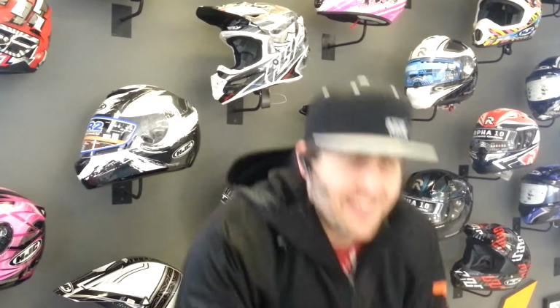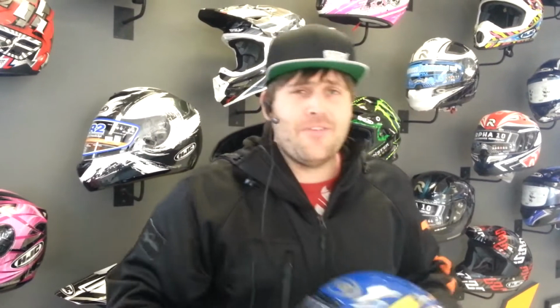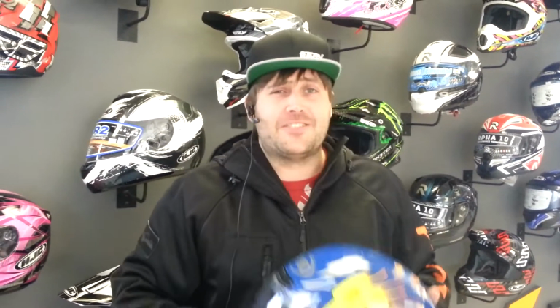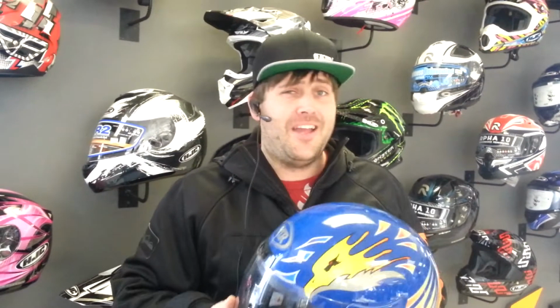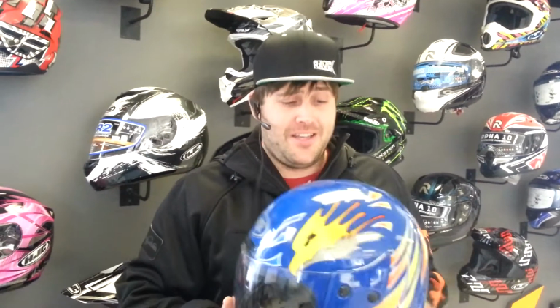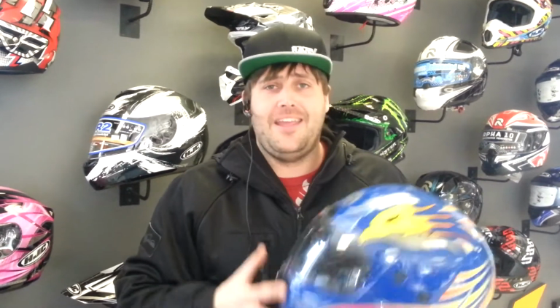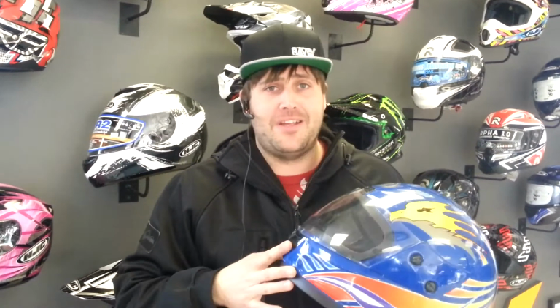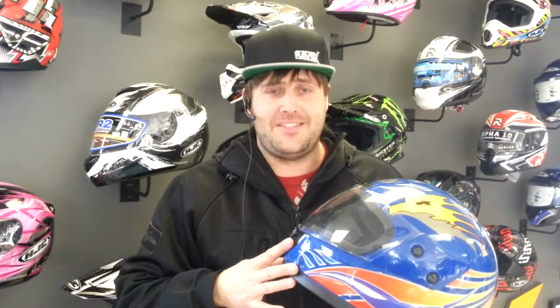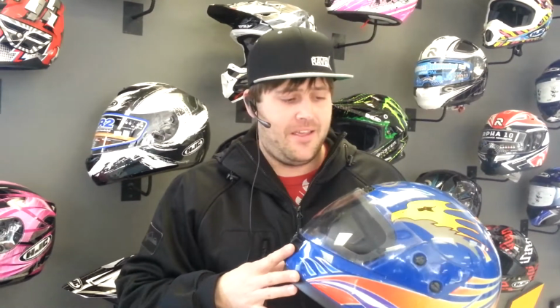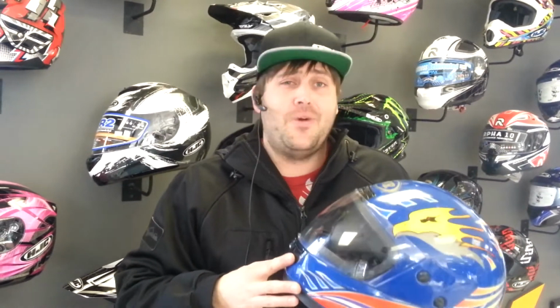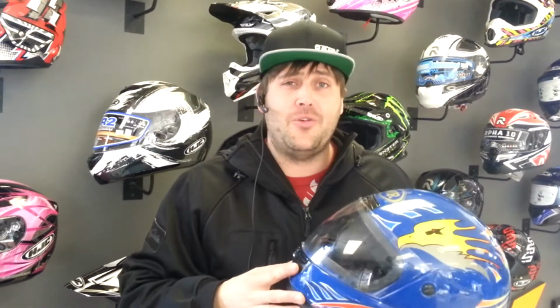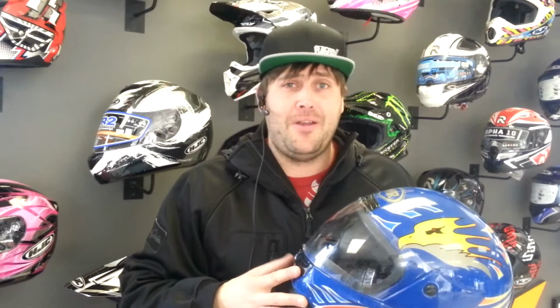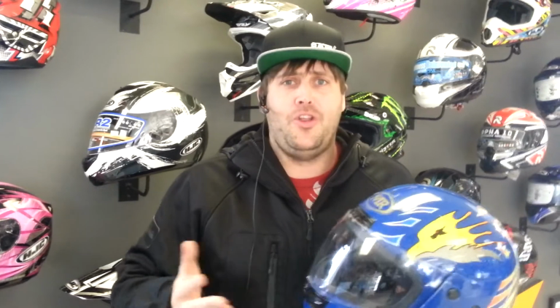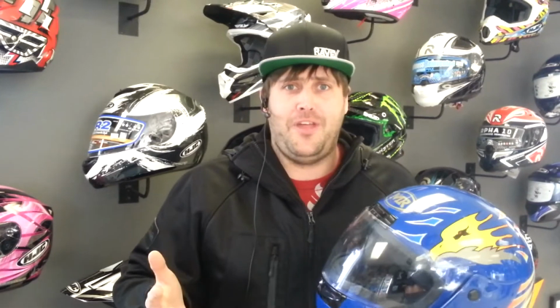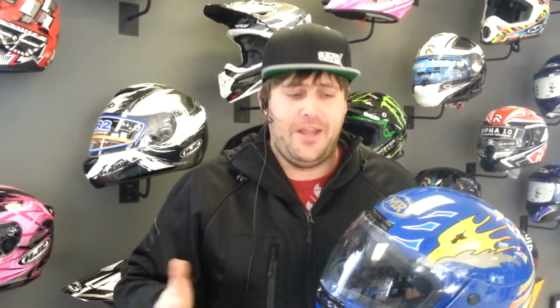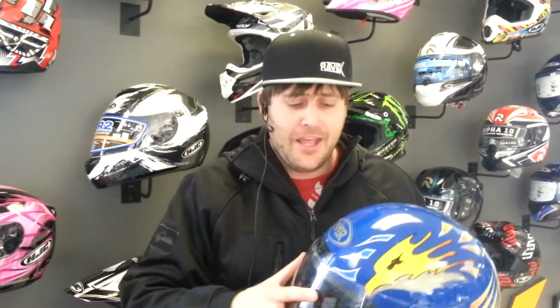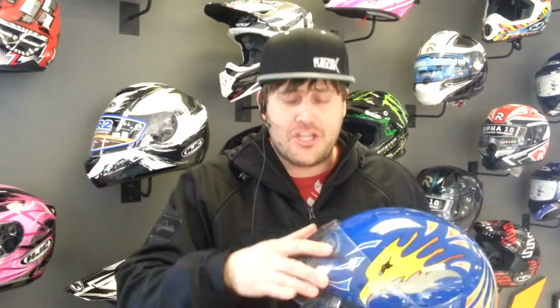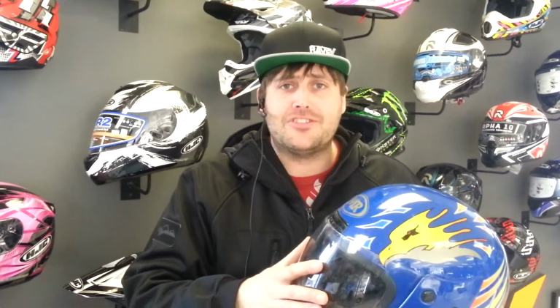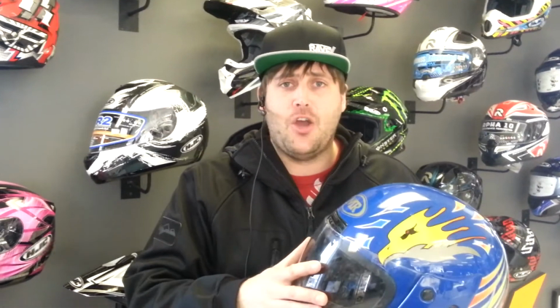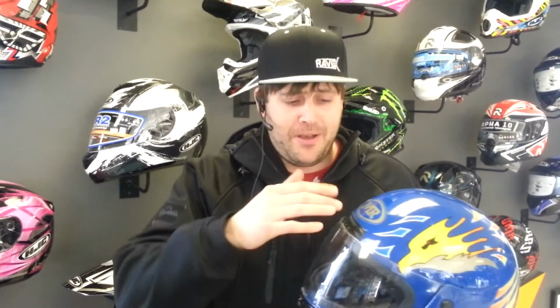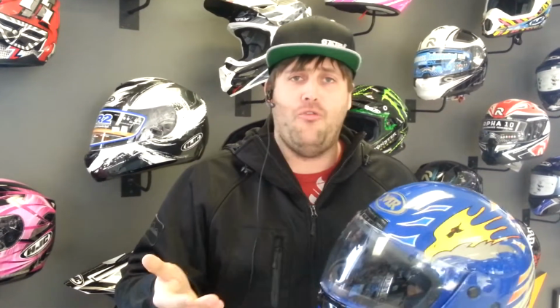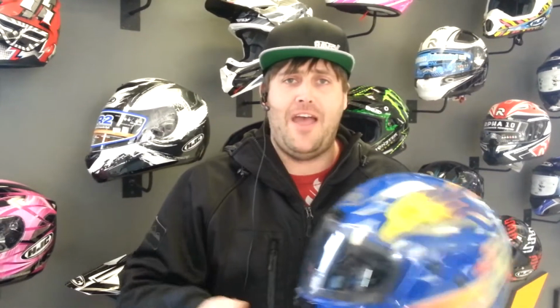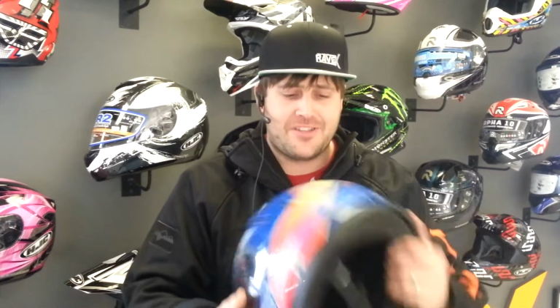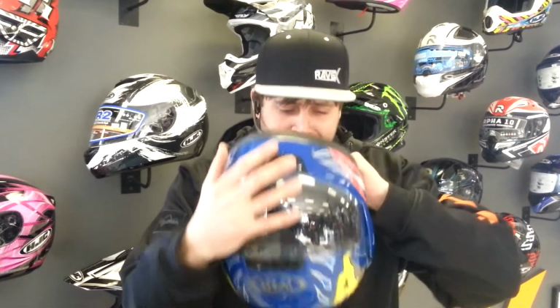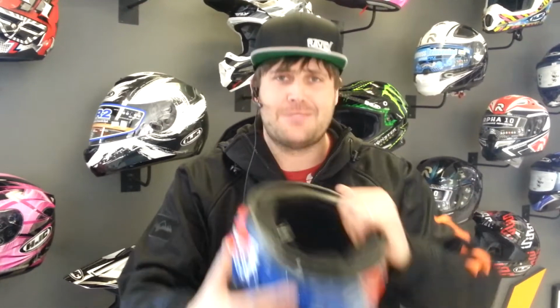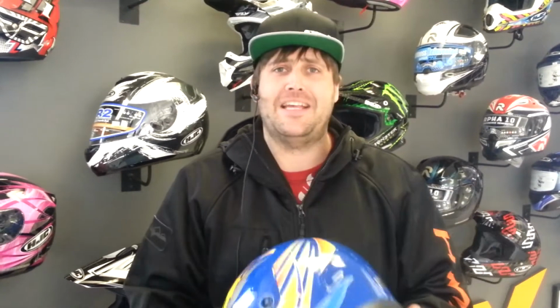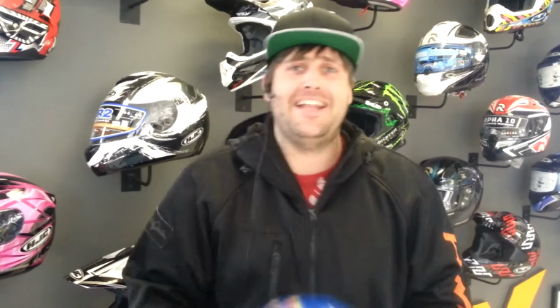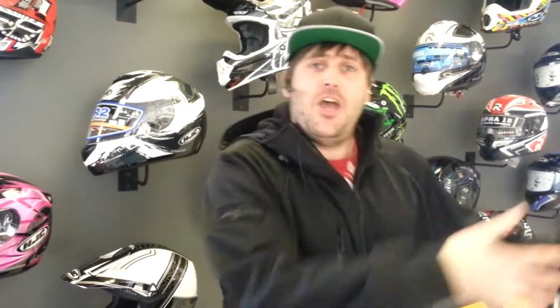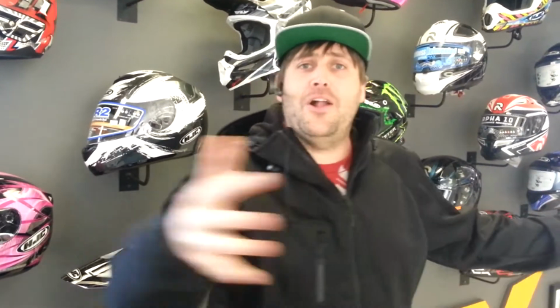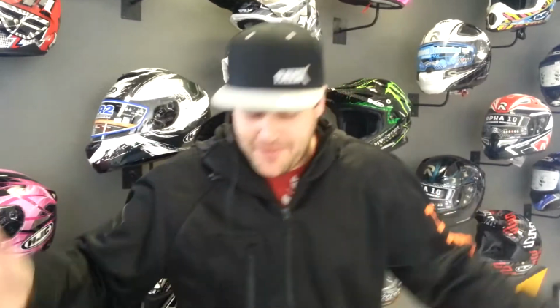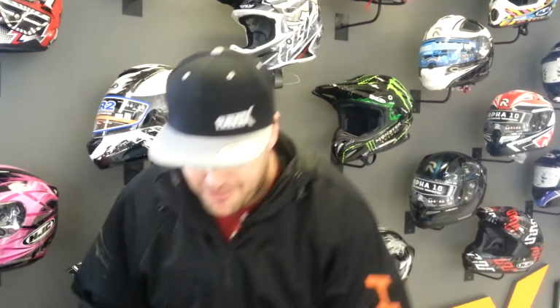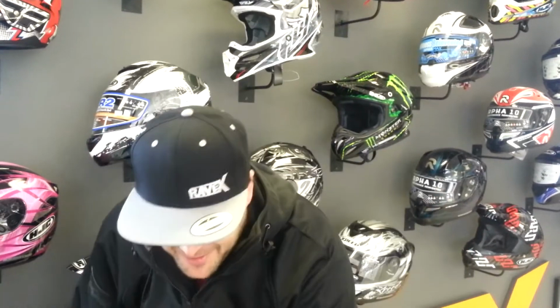So I have a customer. He comes in, he brings this to me. Do I need a new helmet? Shield doesn't stay open. No vents. Smells like Nana's. We don't deal with that here at Ravex.